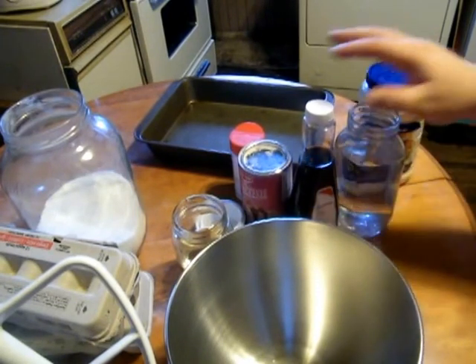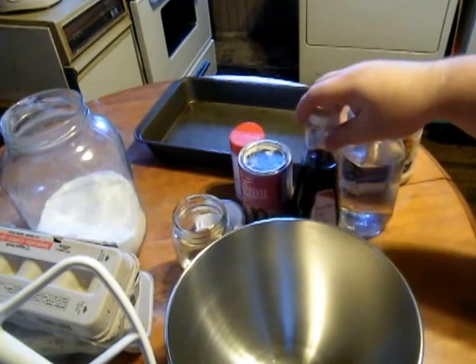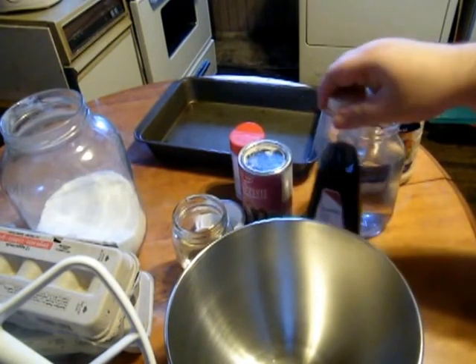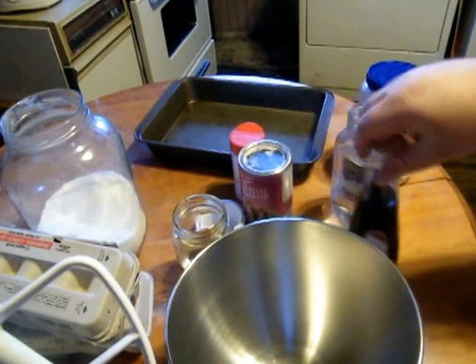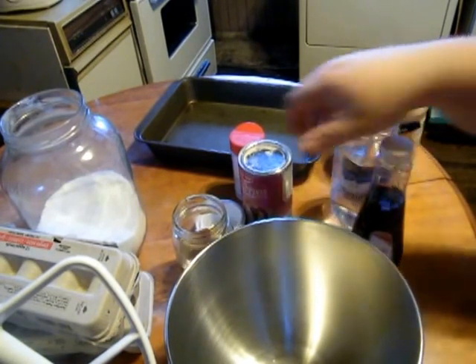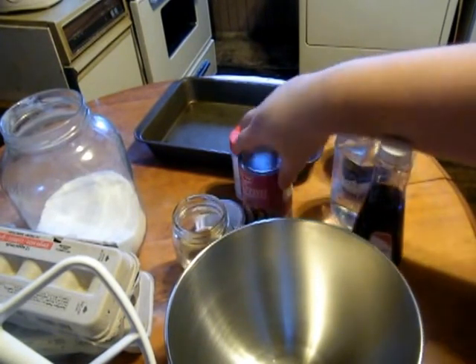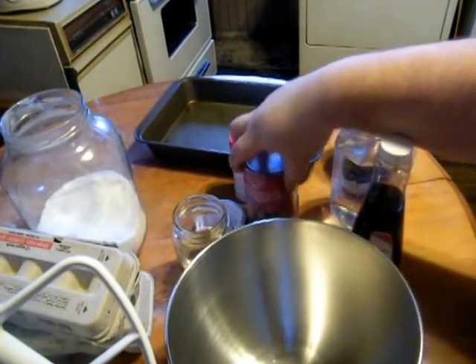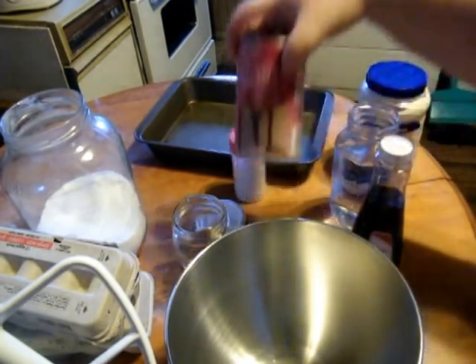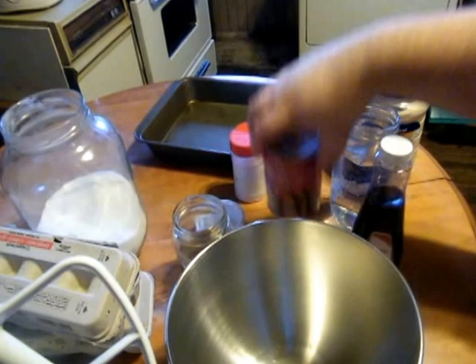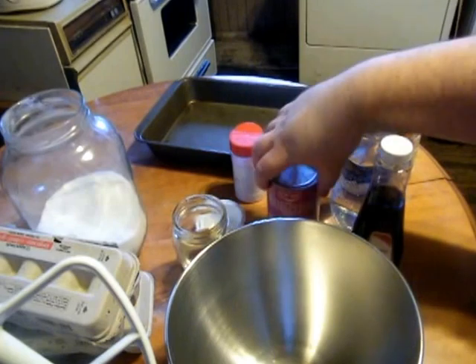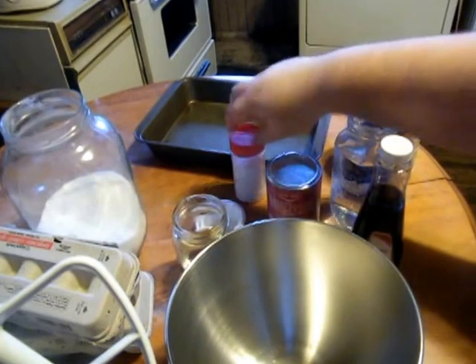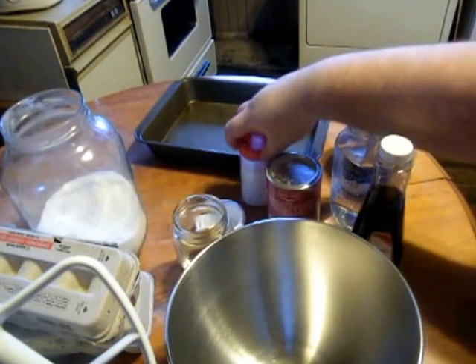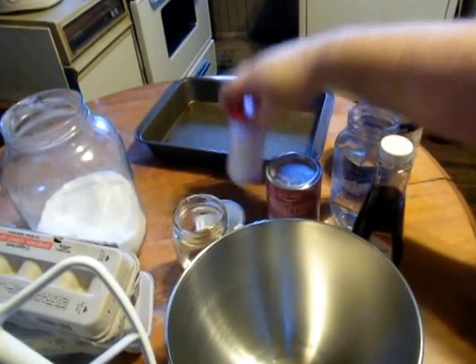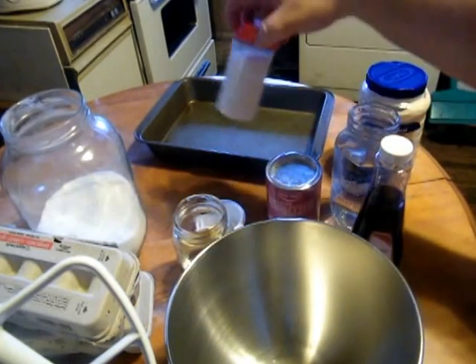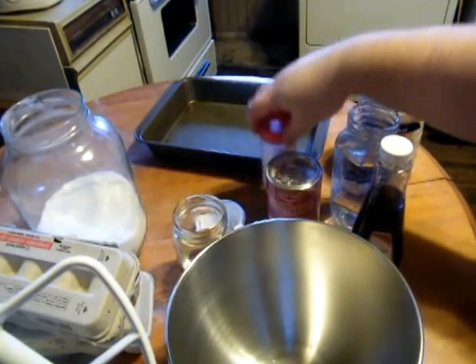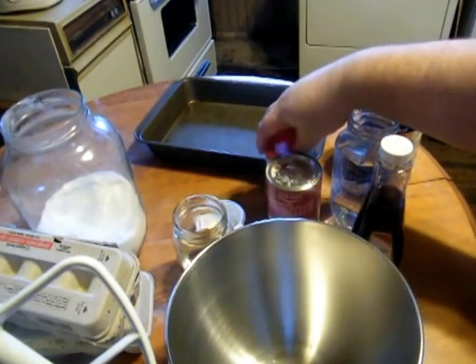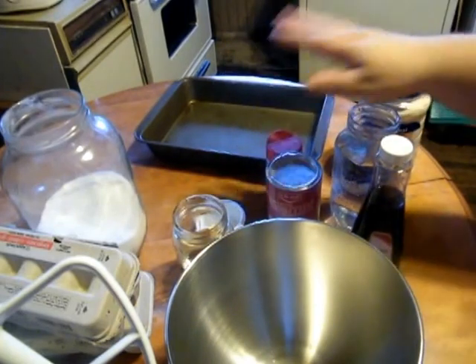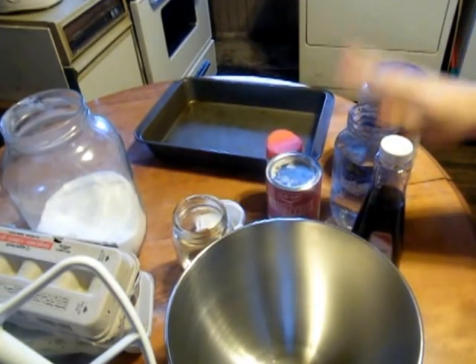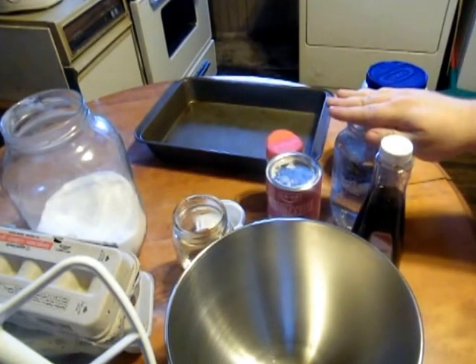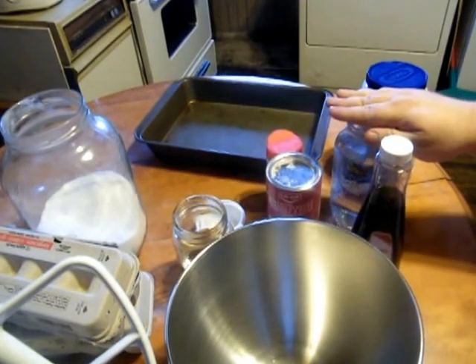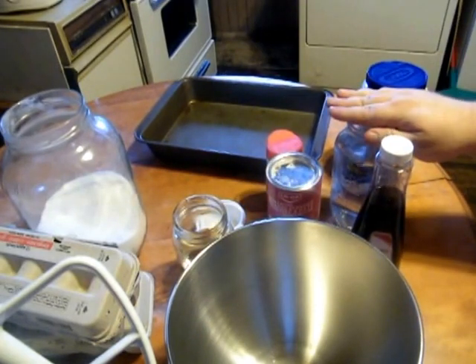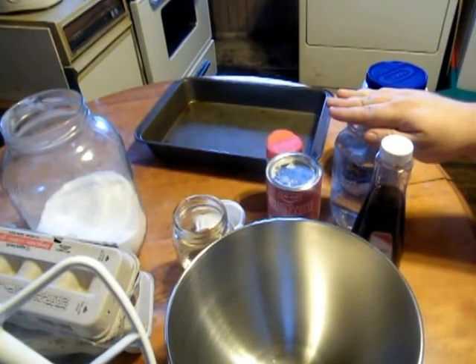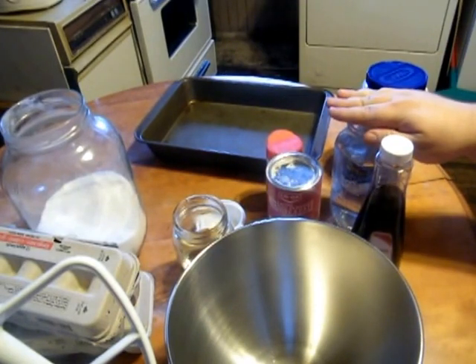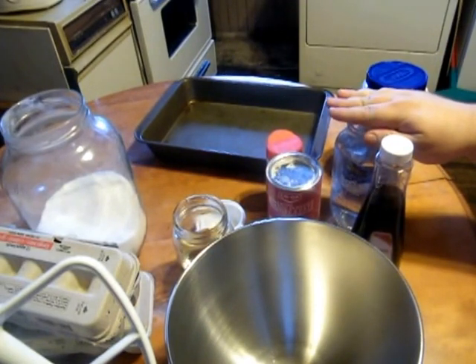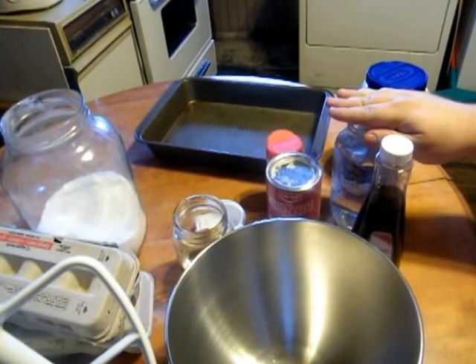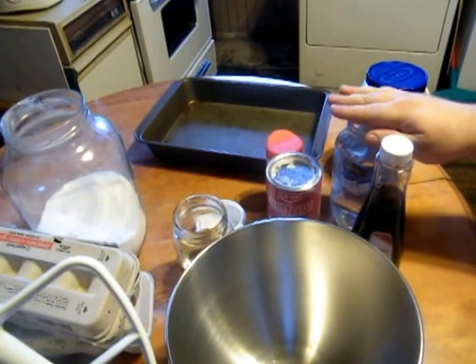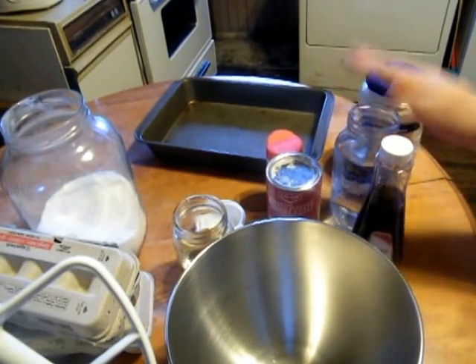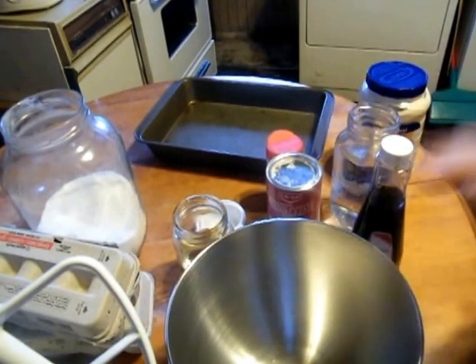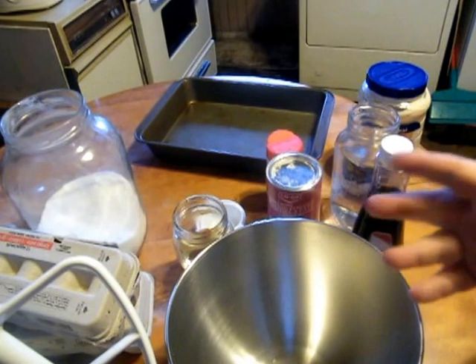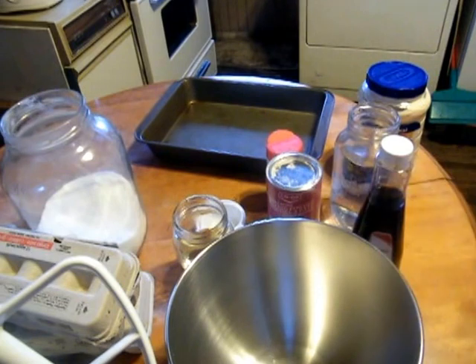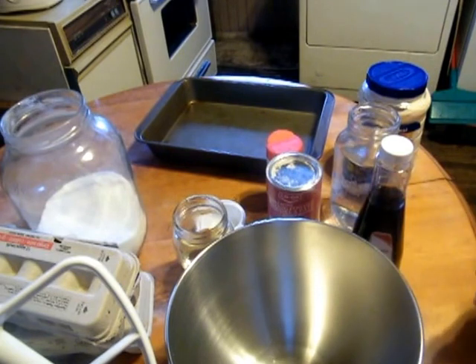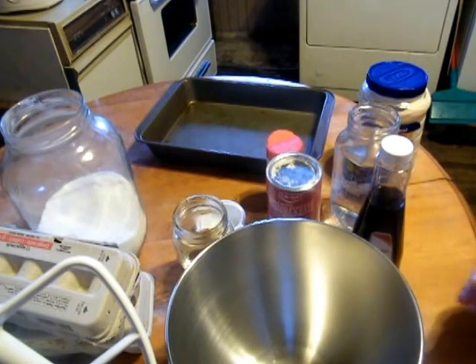We're going to need vanilla, baking powder, salt, nice cold water, and of course, a bowl.